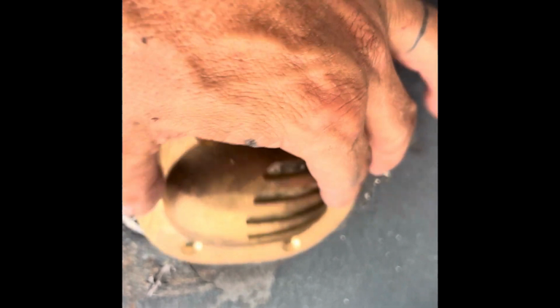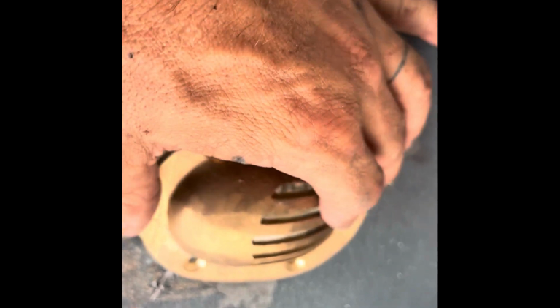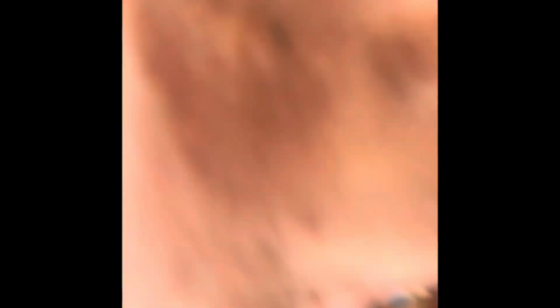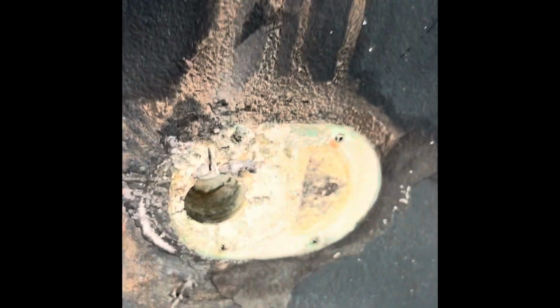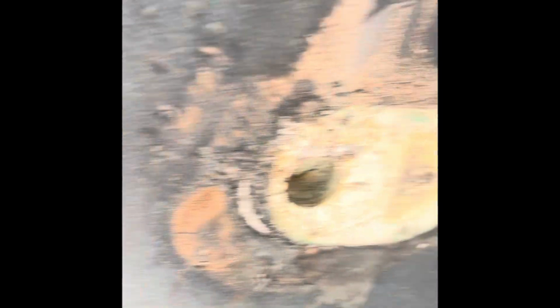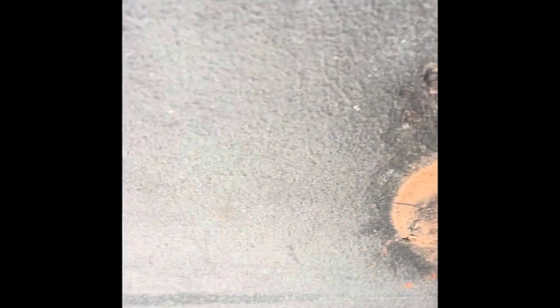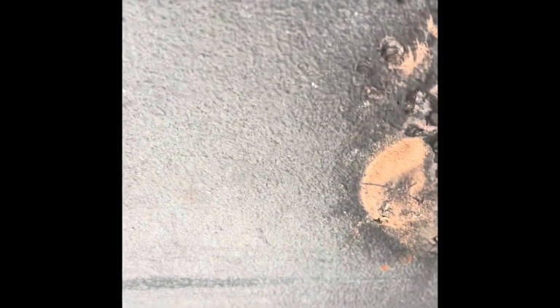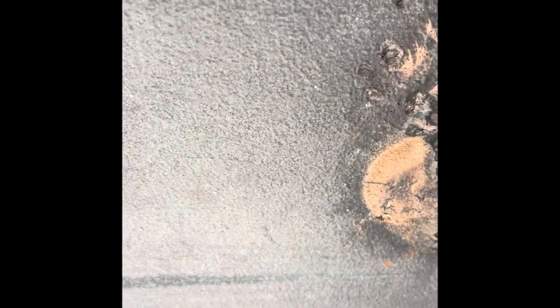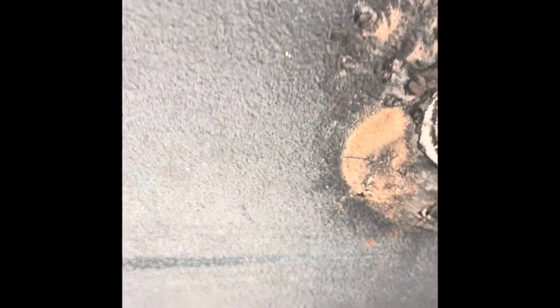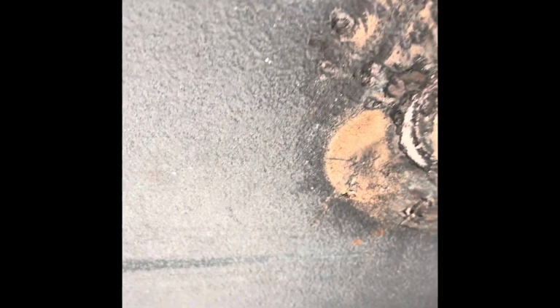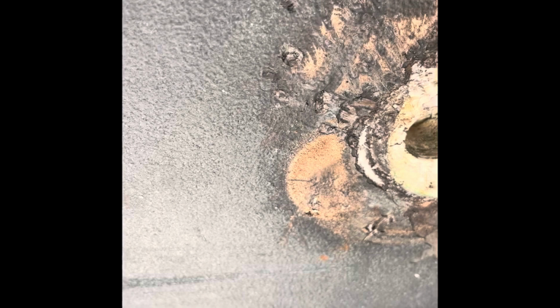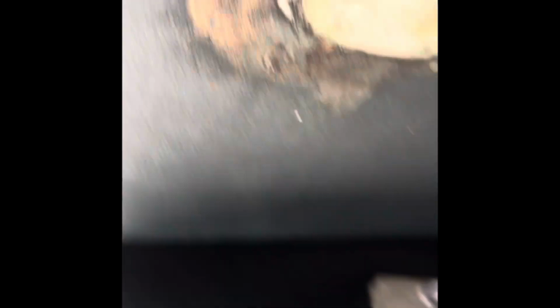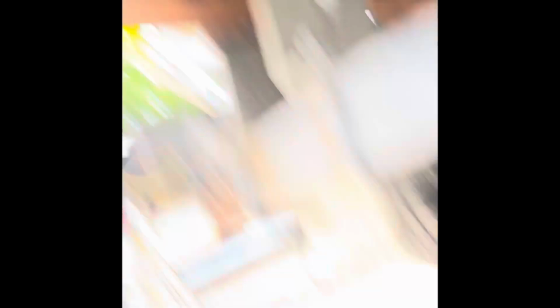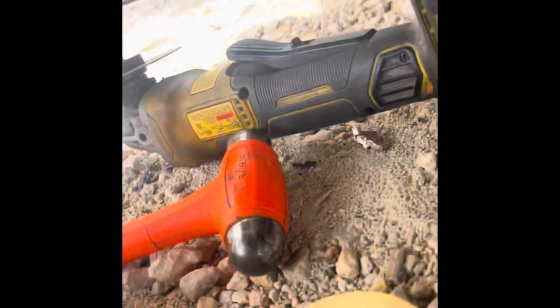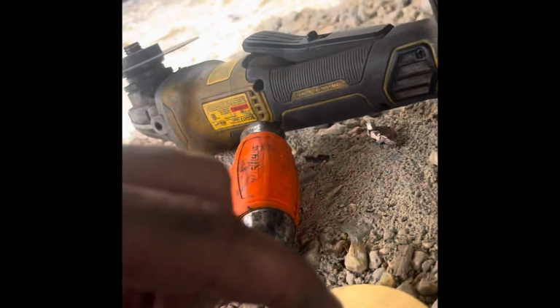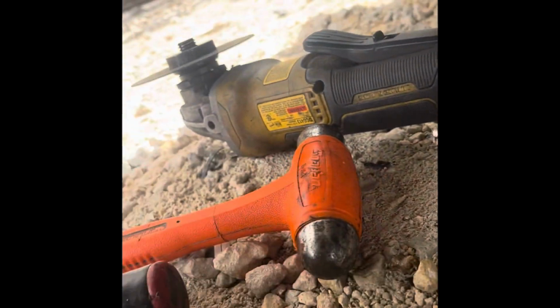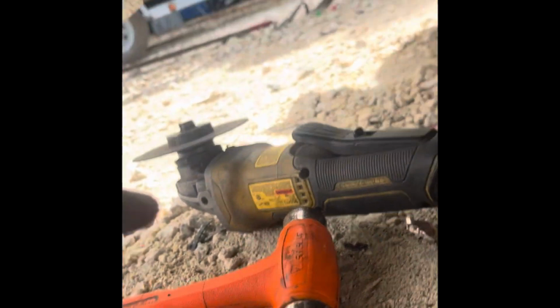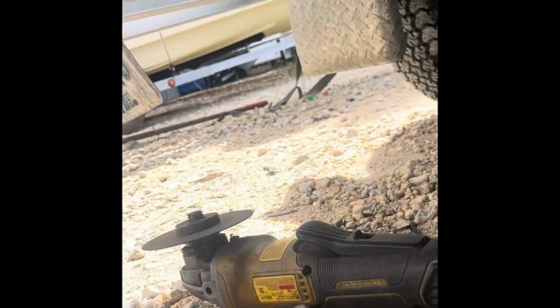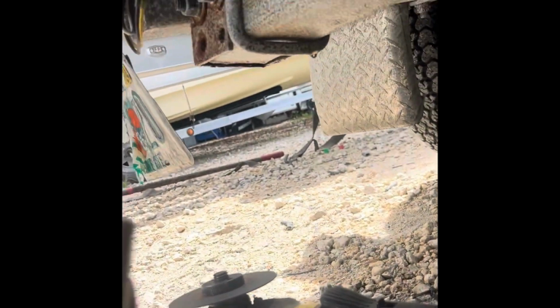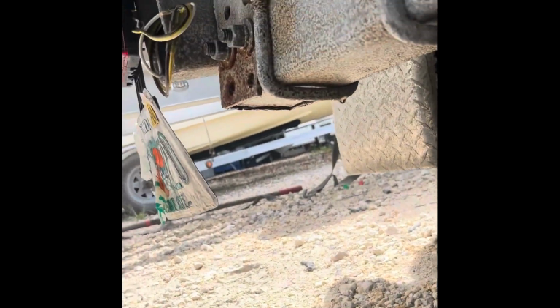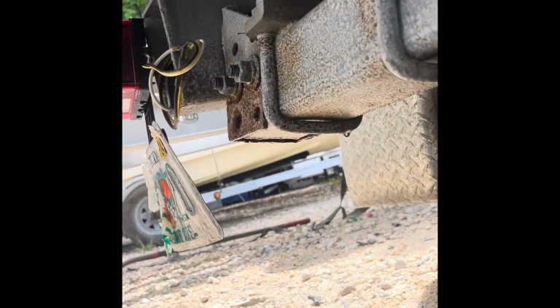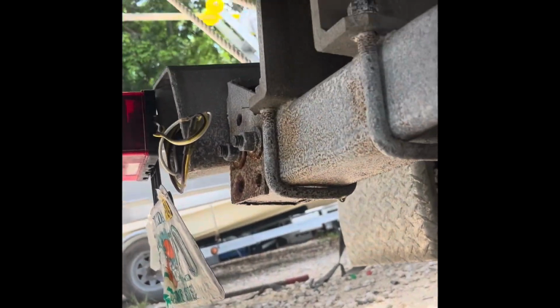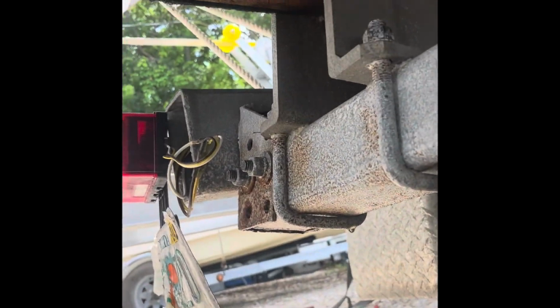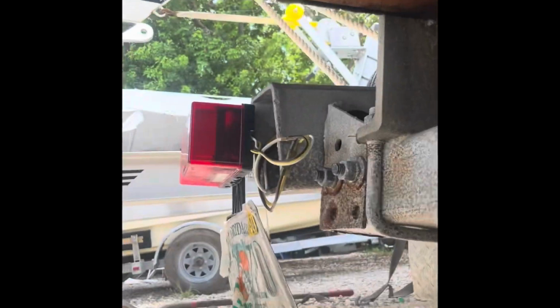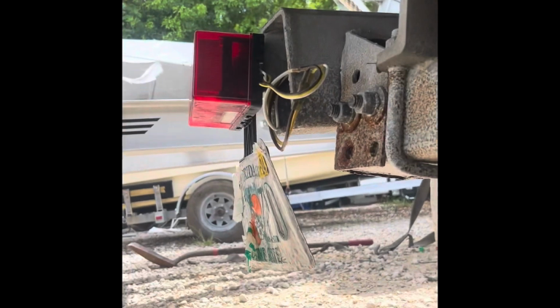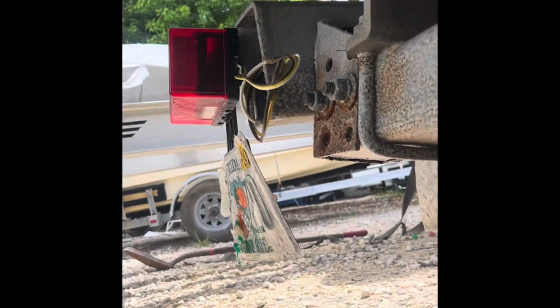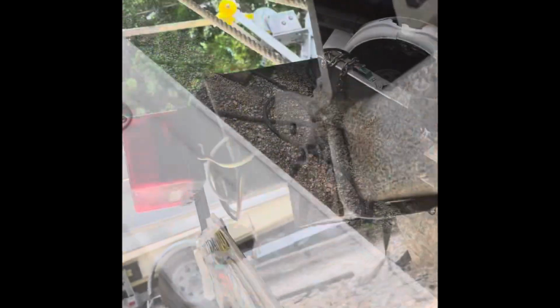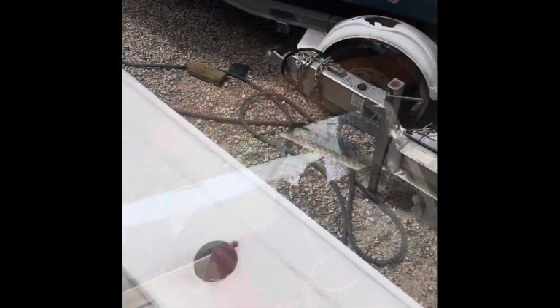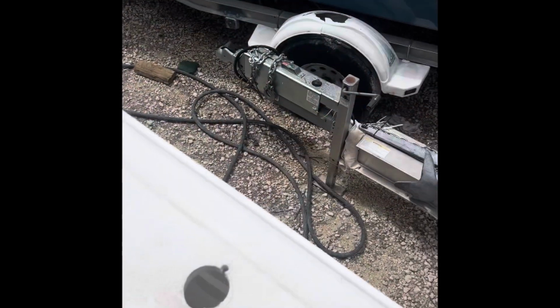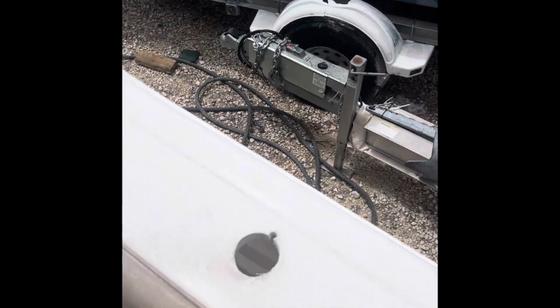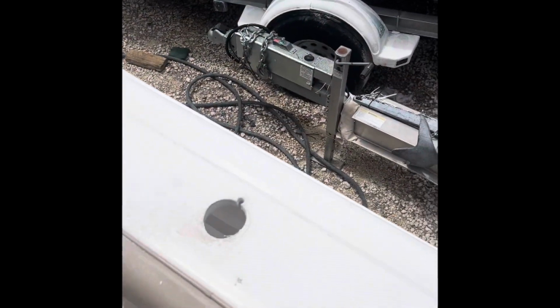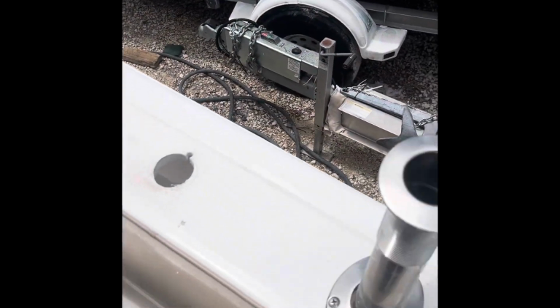Then we took our hammer and pry bar and just broke it apart to get it out of there. We're going to 5200 this all up, stick on some new hardware, then go inside and work. On the same boat, we just did the through-hull fitting.